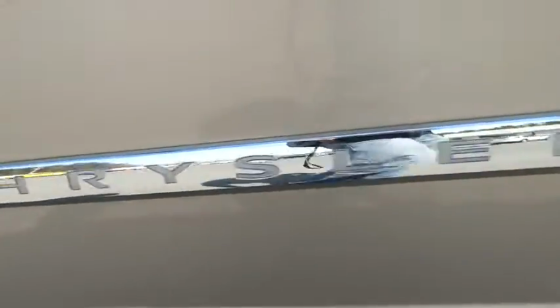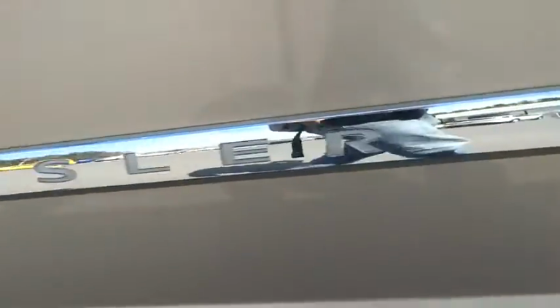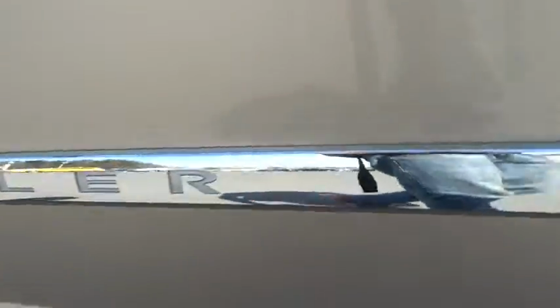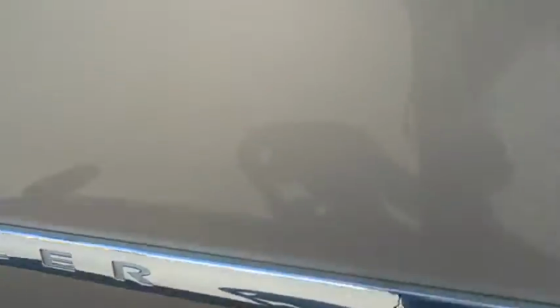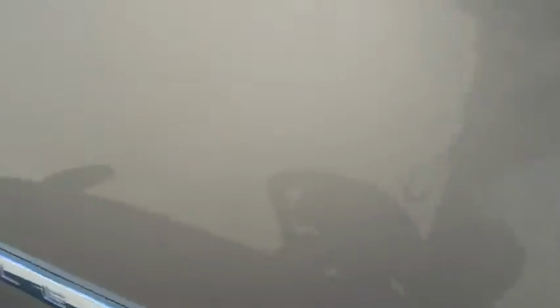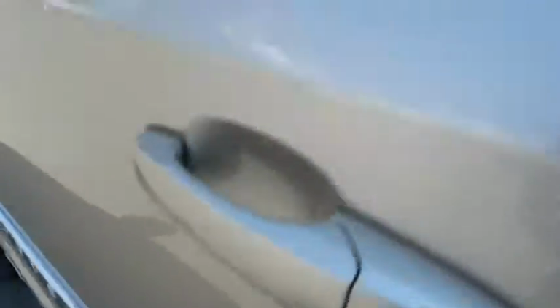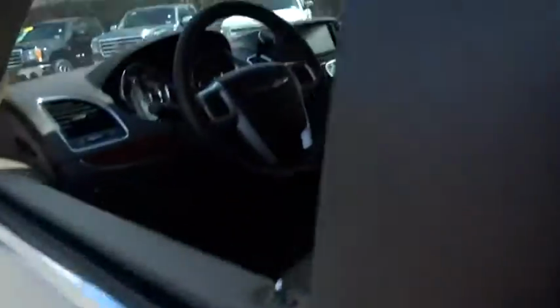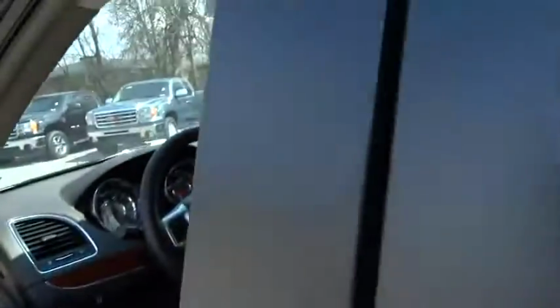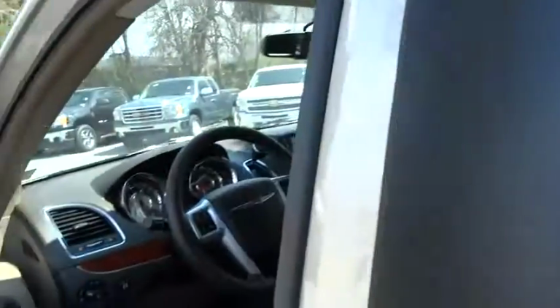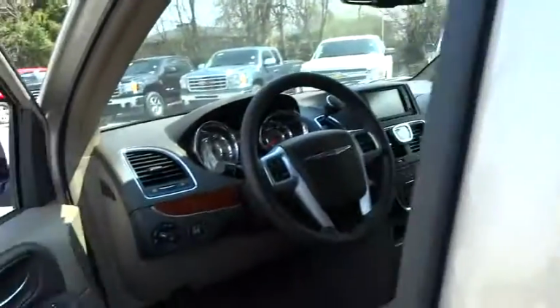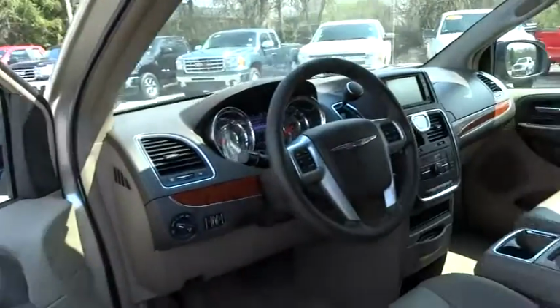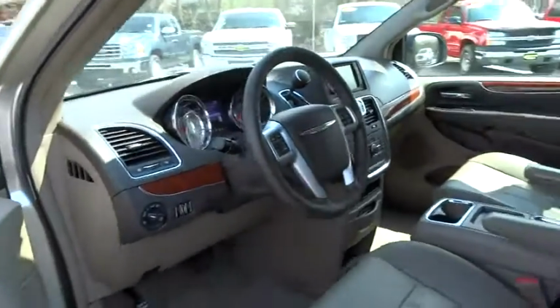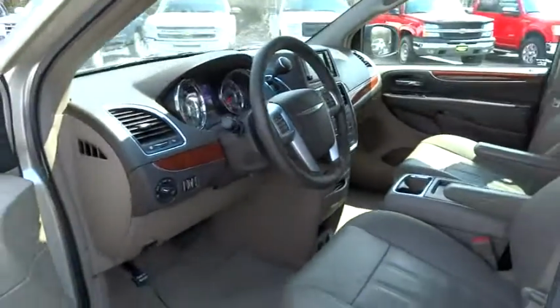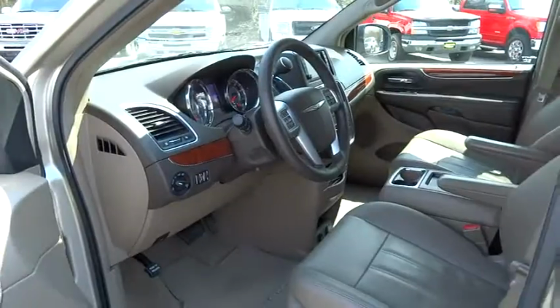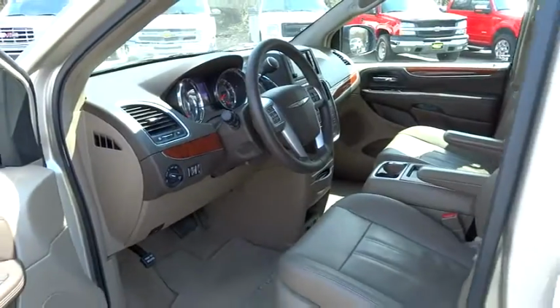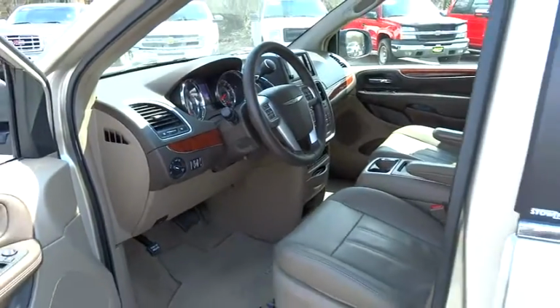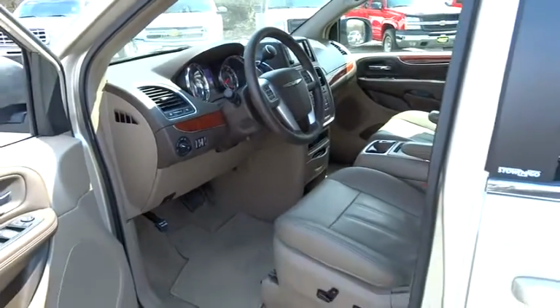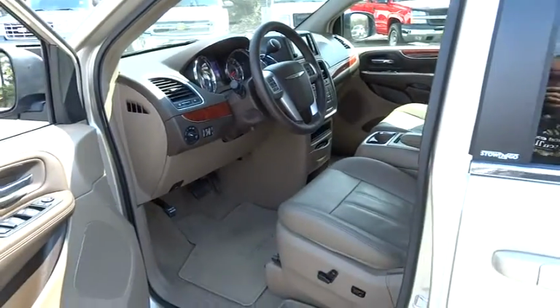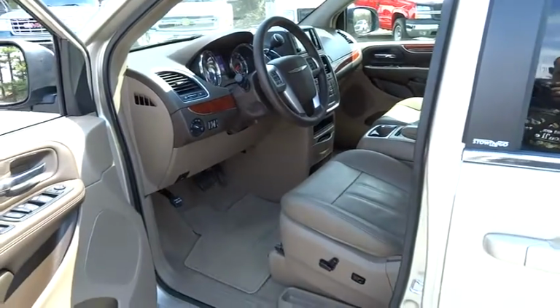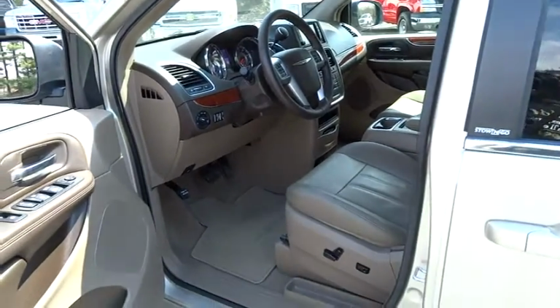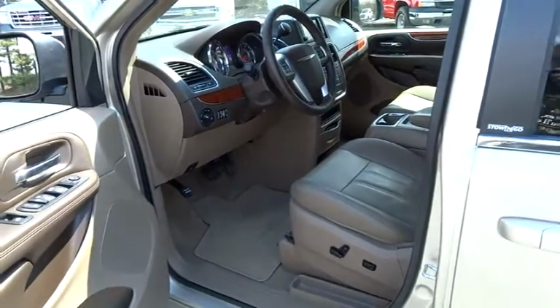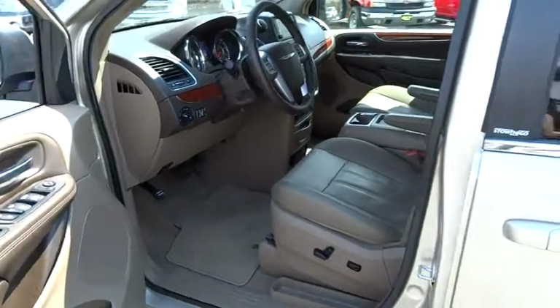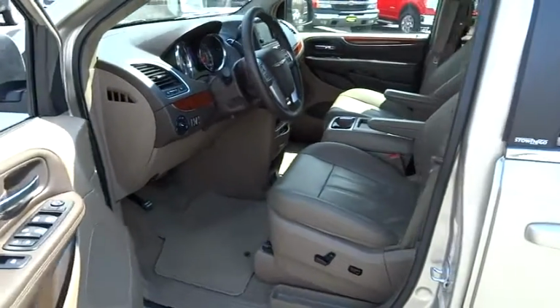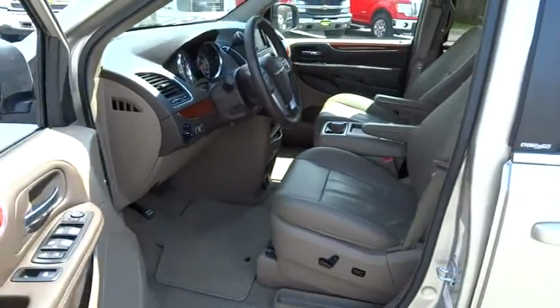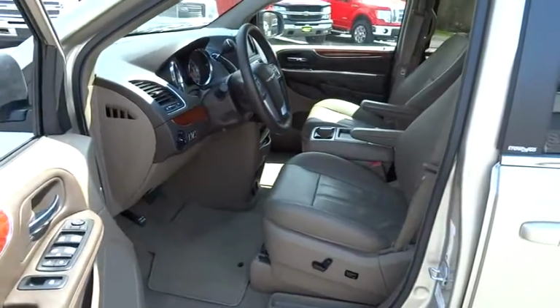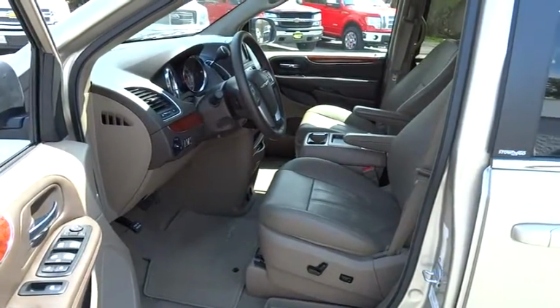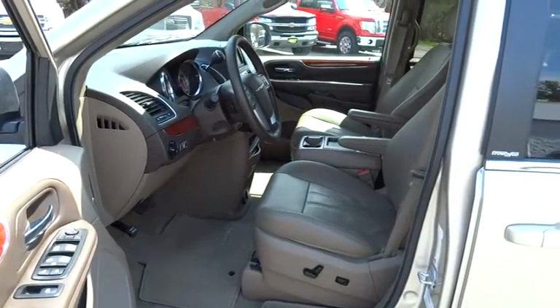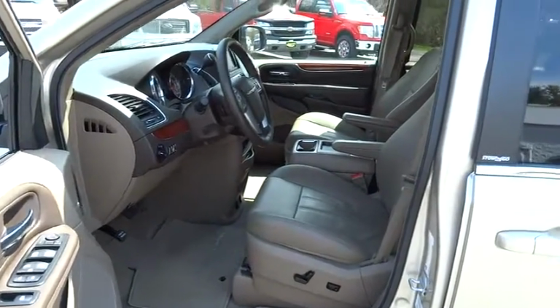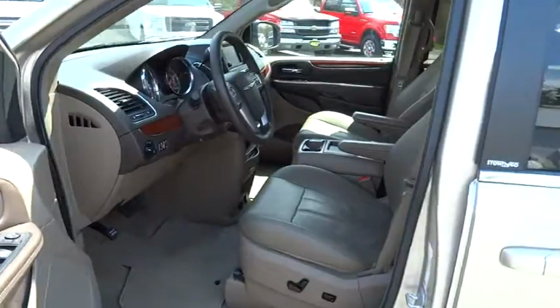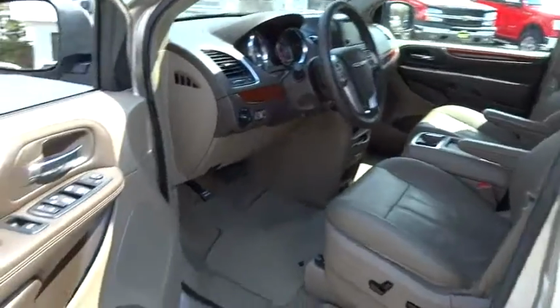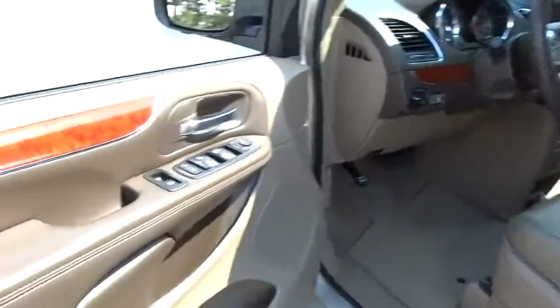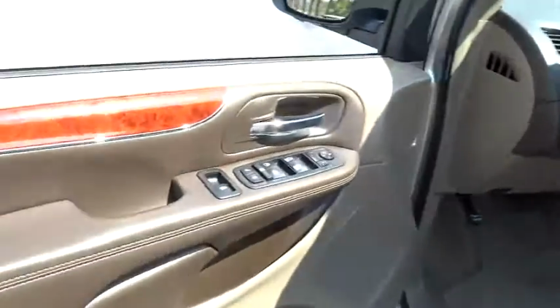This vehicle is Carfax certified, one owner, and qualifies for Carfax's buyback guarantee. This isn't just a vehicle, it's an experience. So stop in for a test drive today.